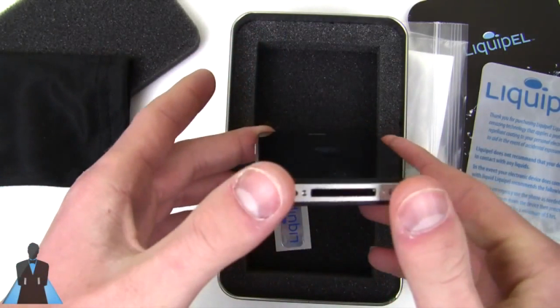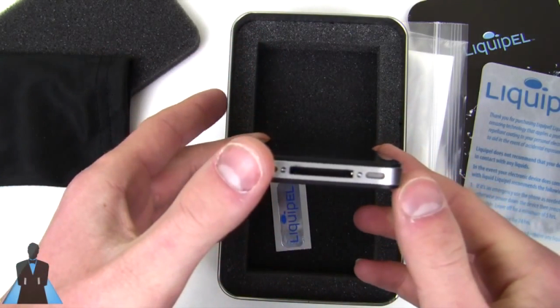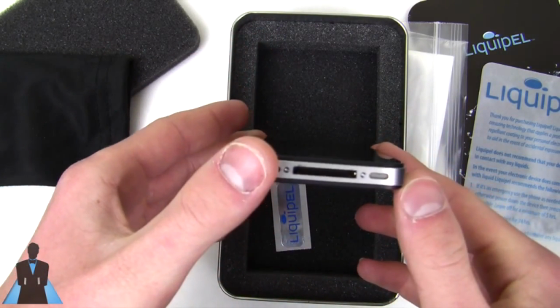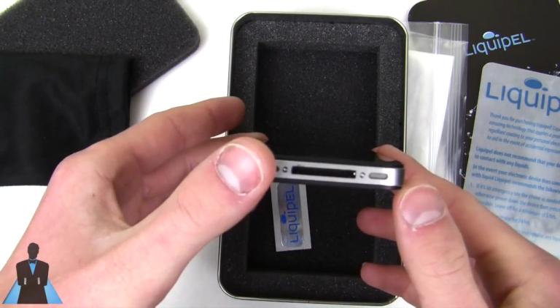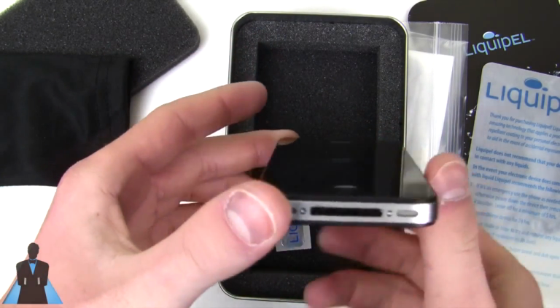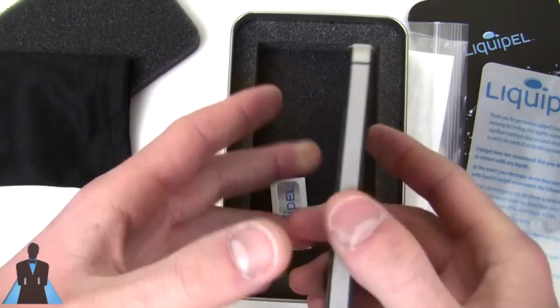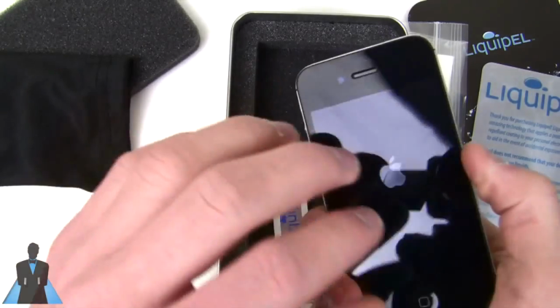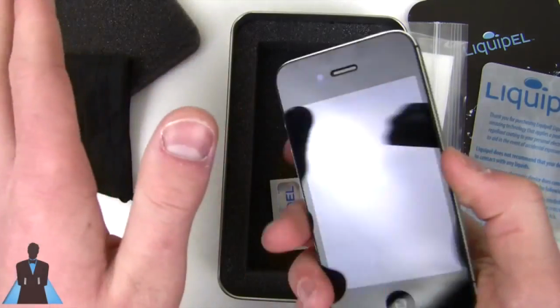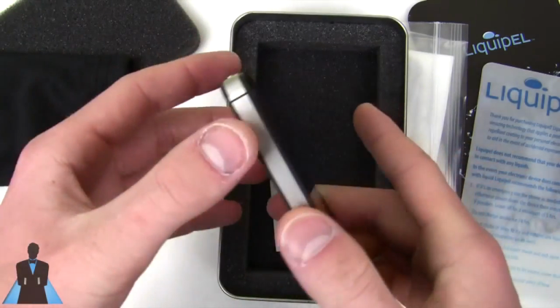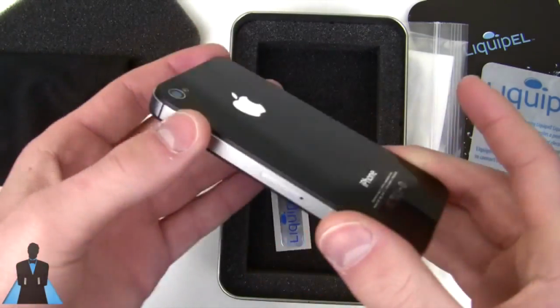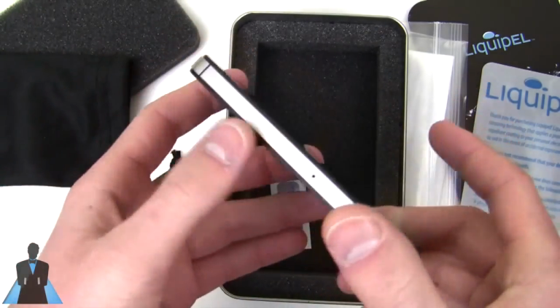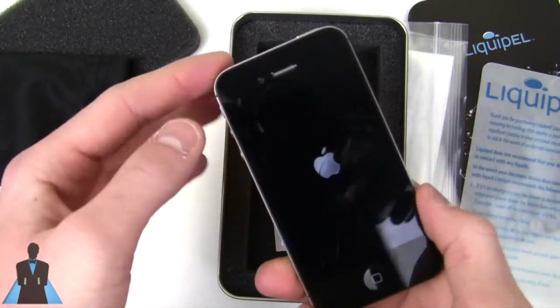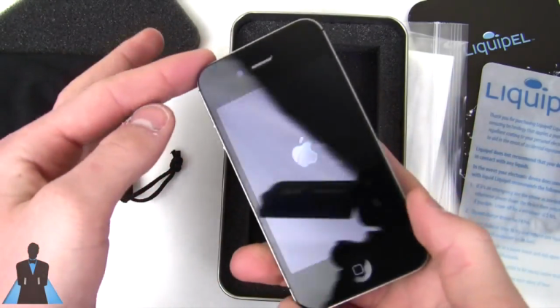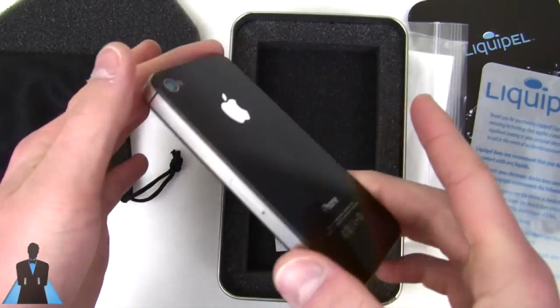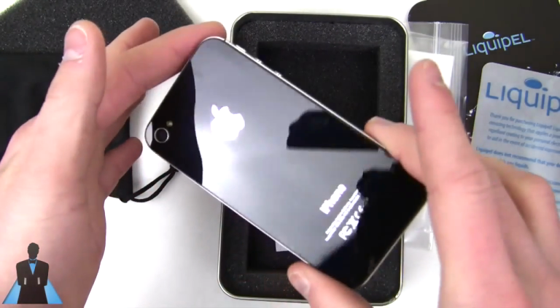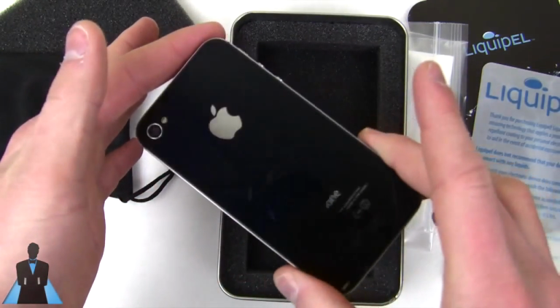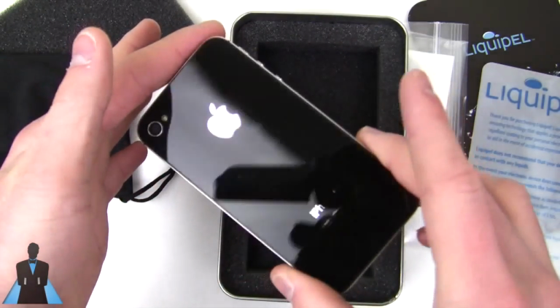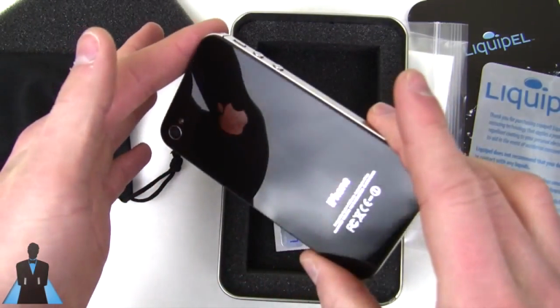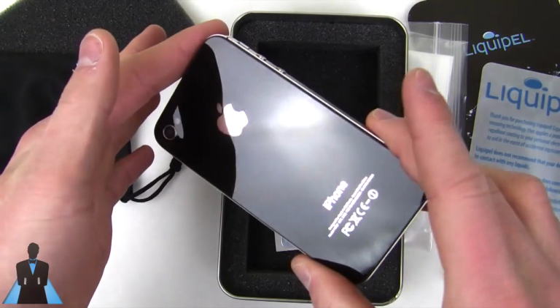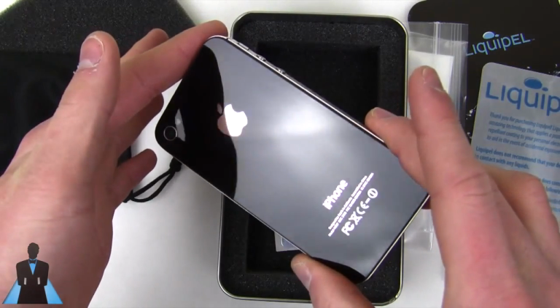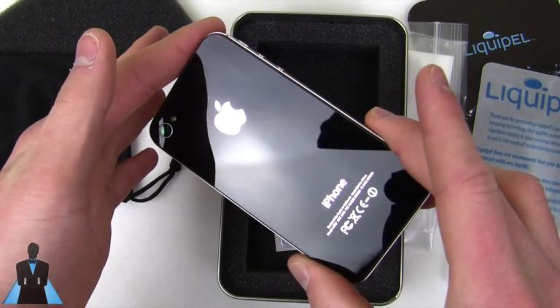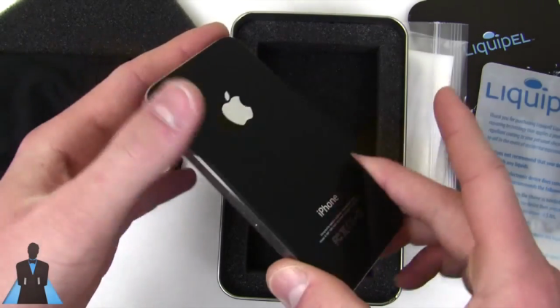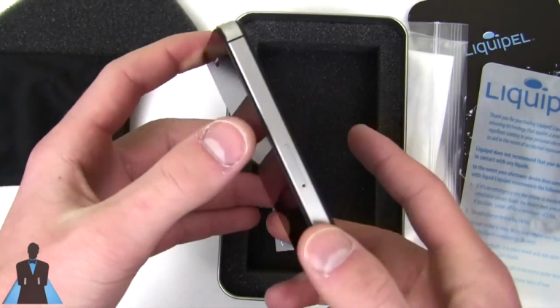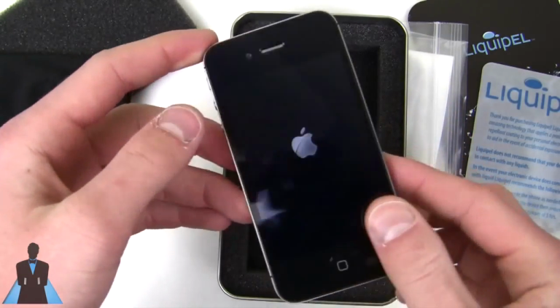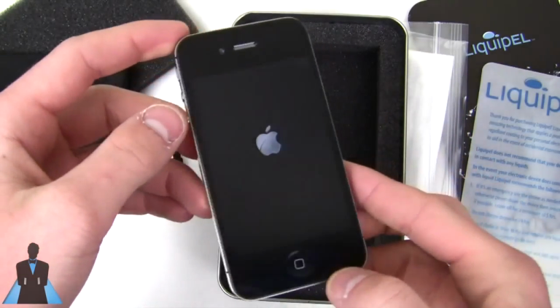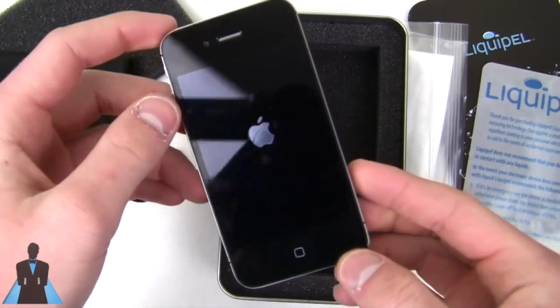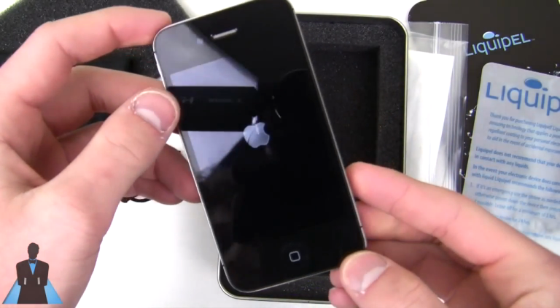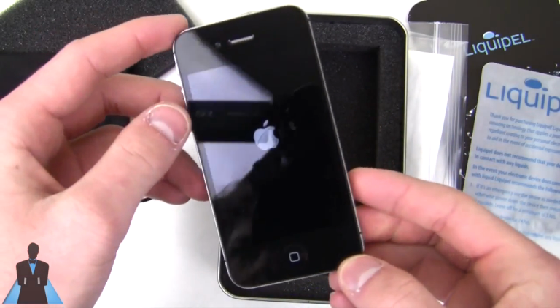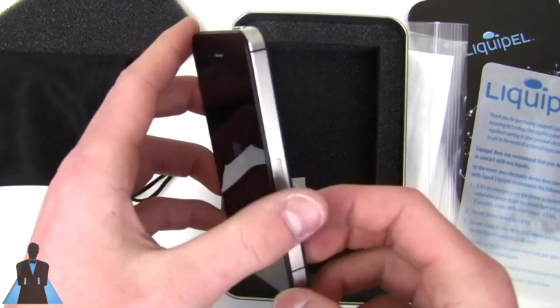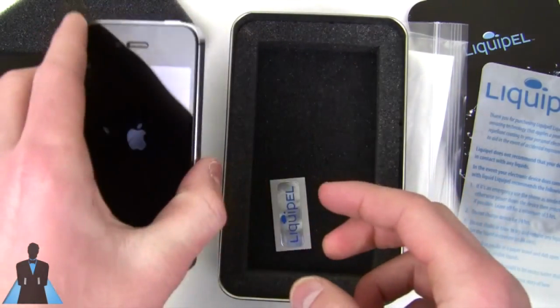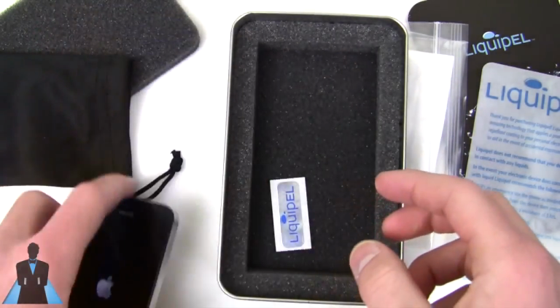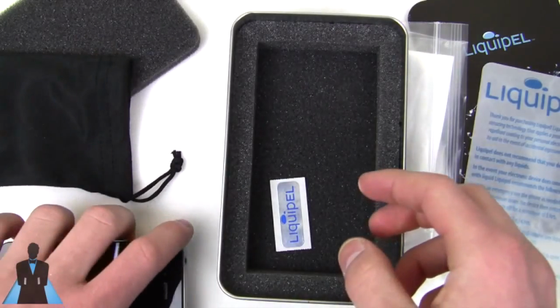It's exactly the same — yes, all the cases work; no, the Retina display is not tampered with. It is exactly a one-to-one ratio, it doesn't even look like anything's wrong with it, but indeed it has been Liquipel-treated and we are going to put that to the test in just a minute.